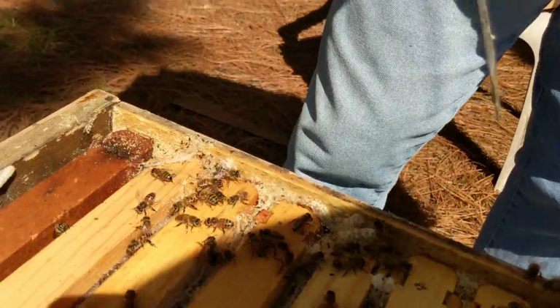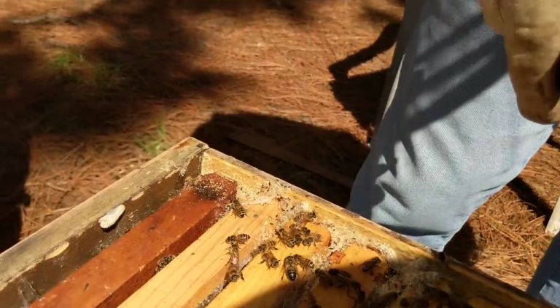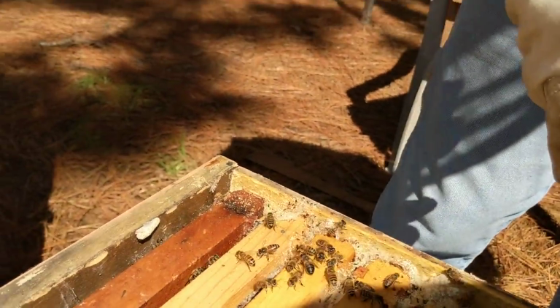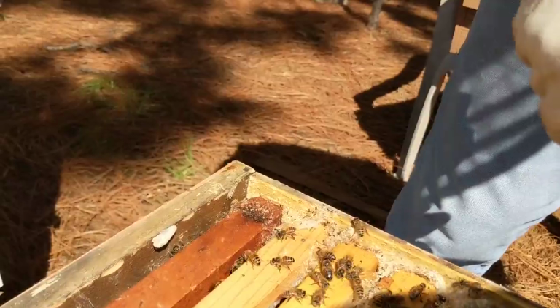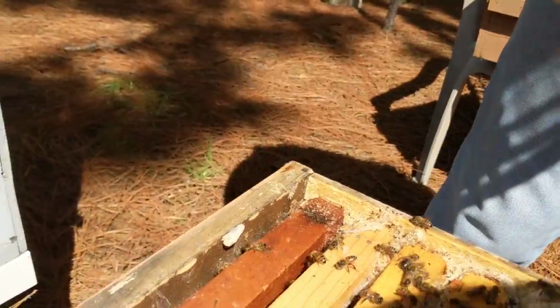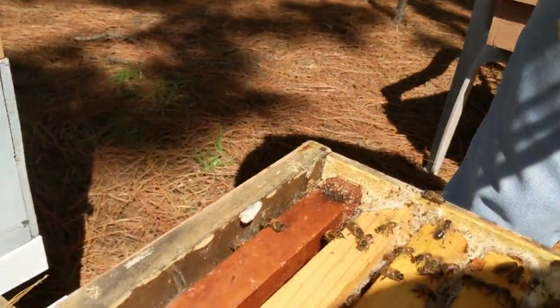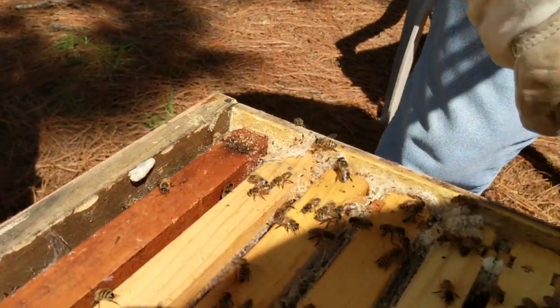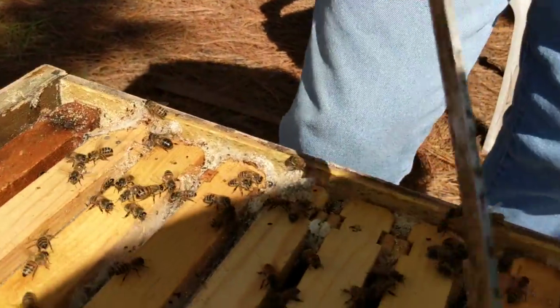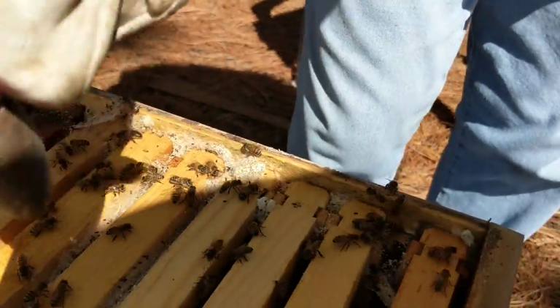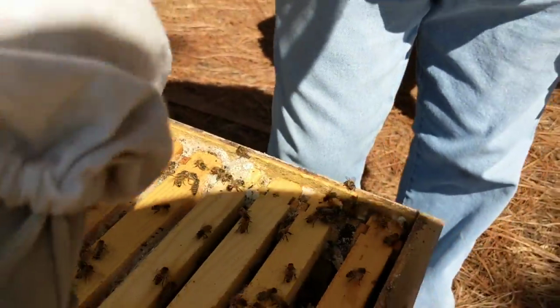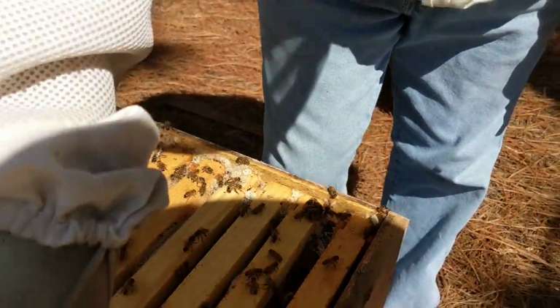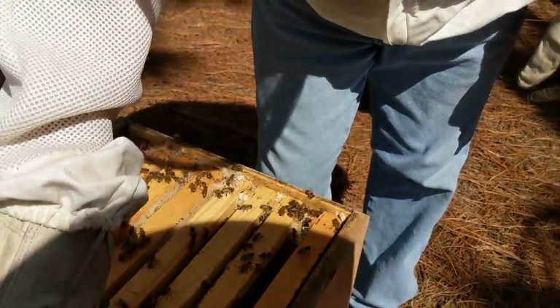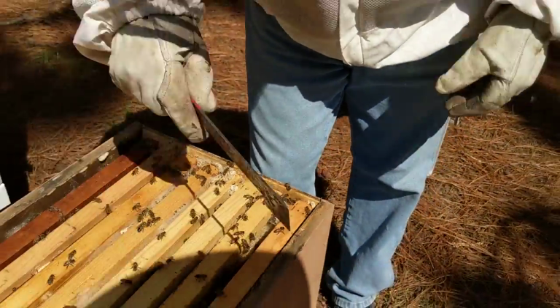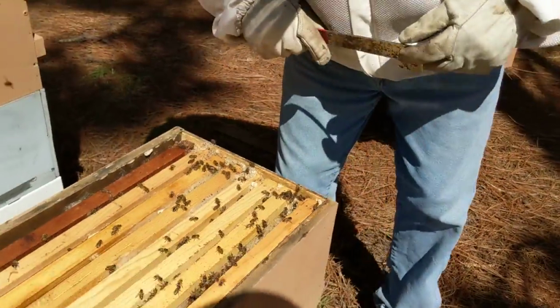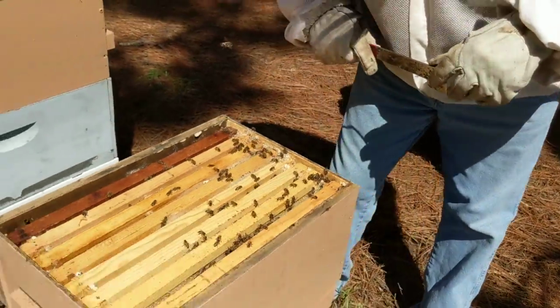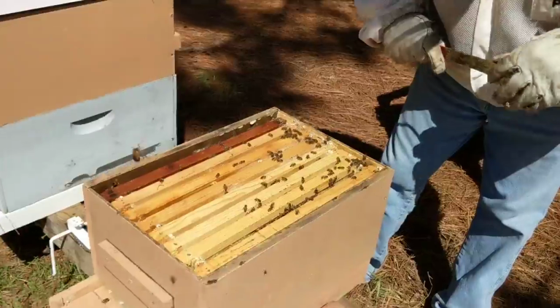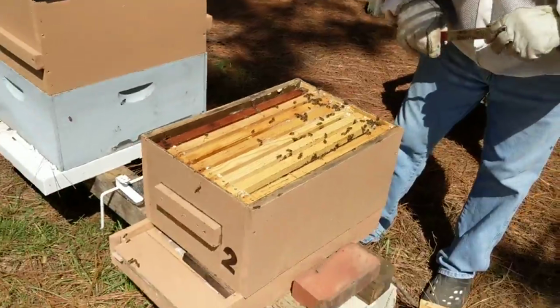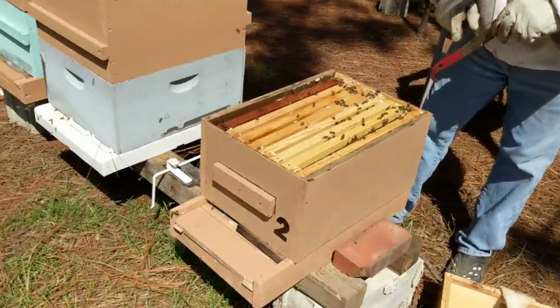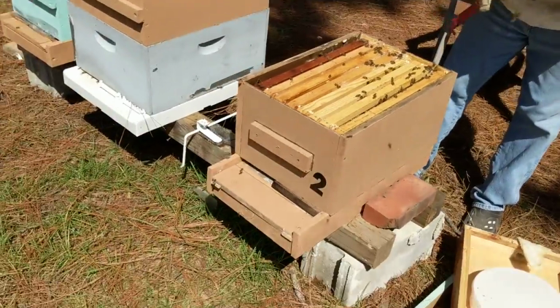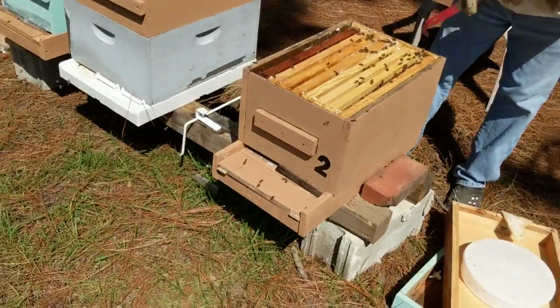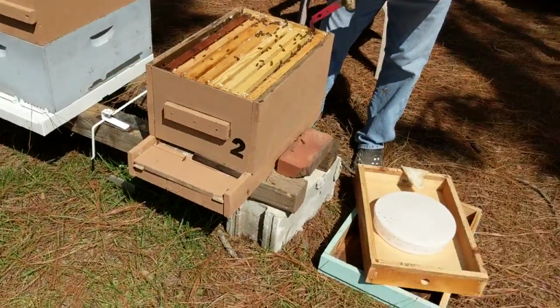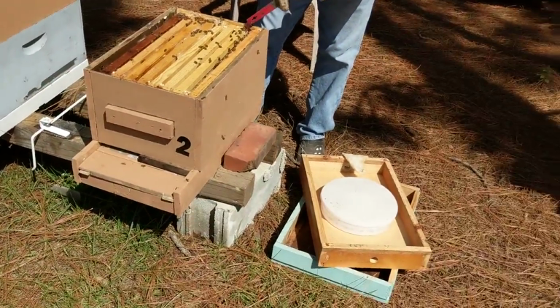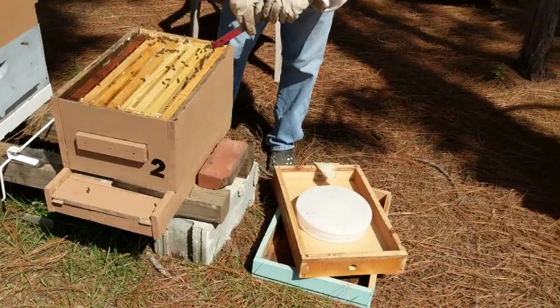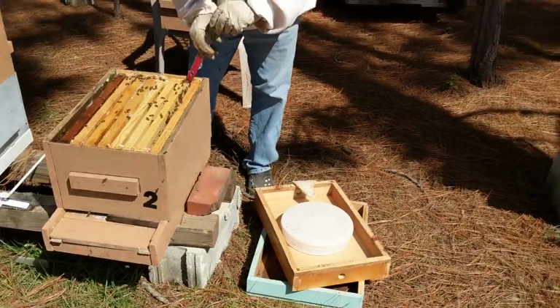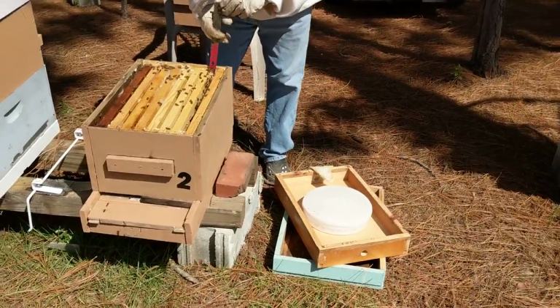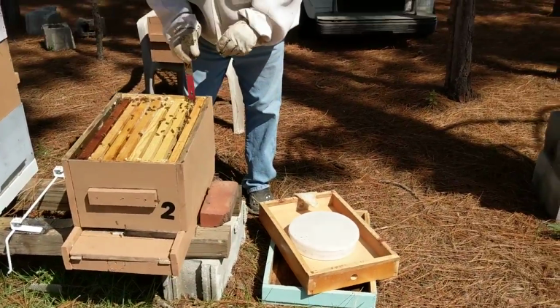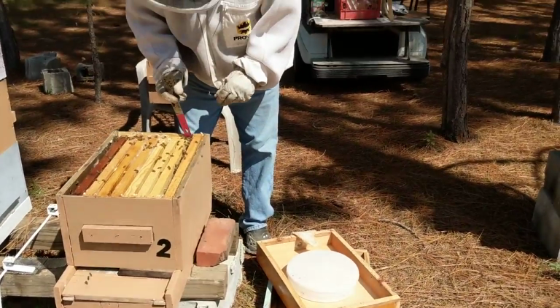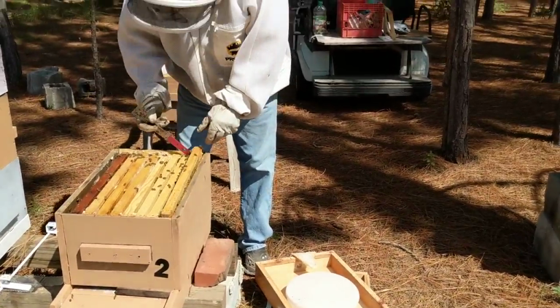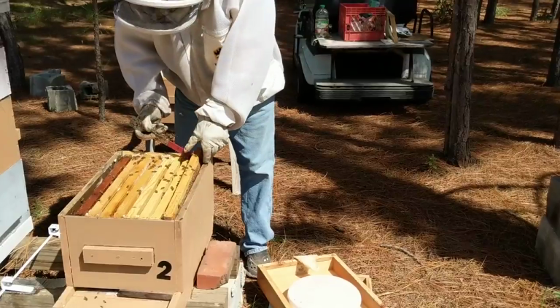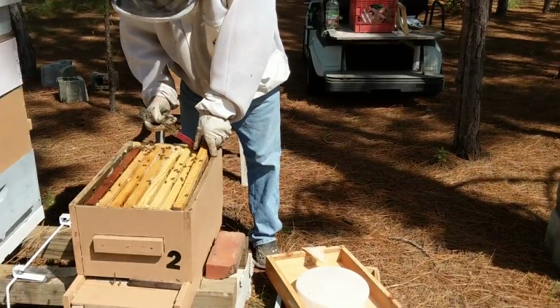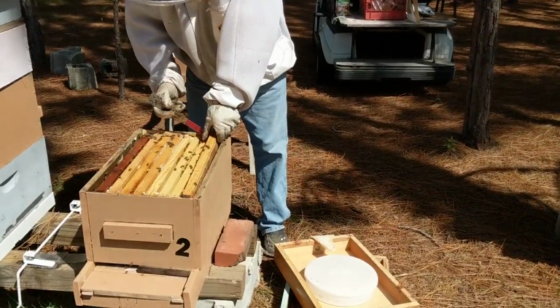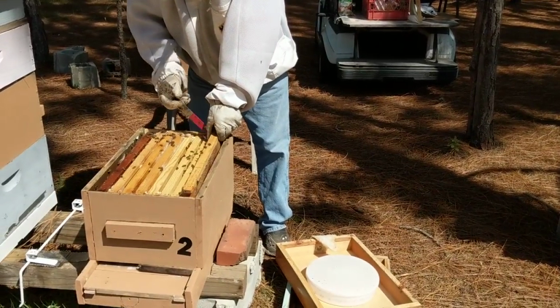I see larva on the side over here. This hive has been really slowed down — so this is probably why.